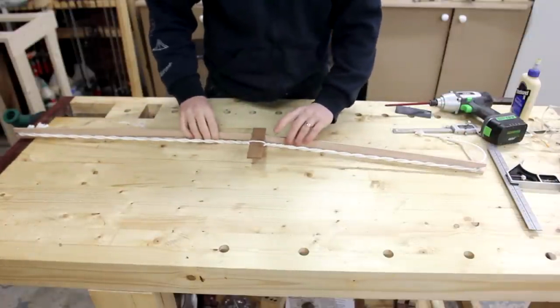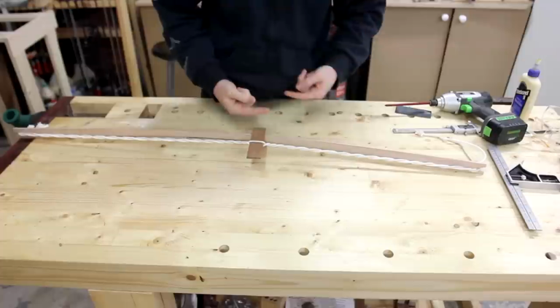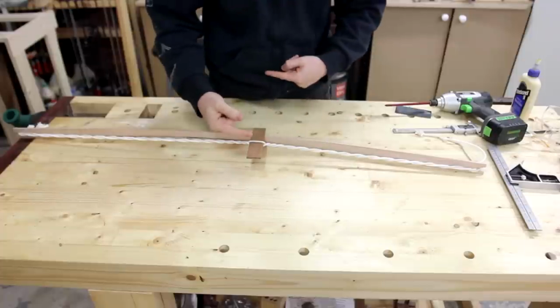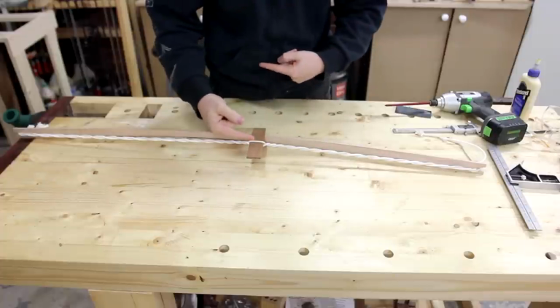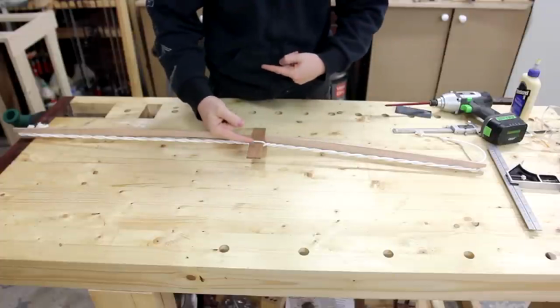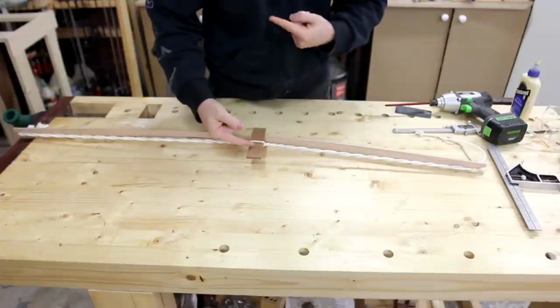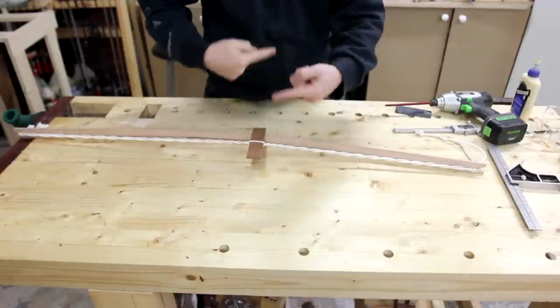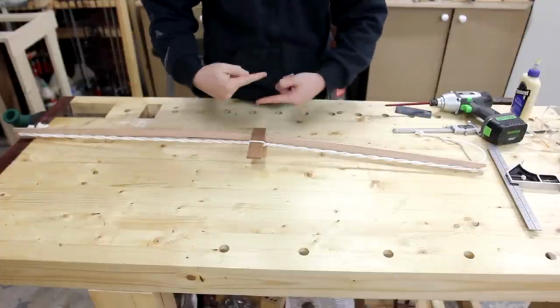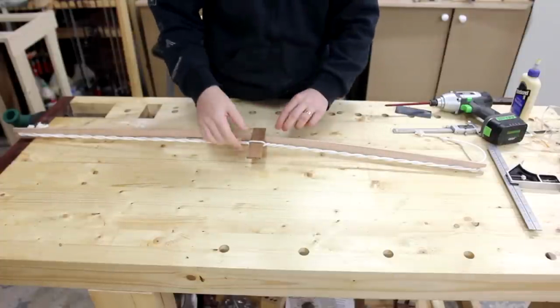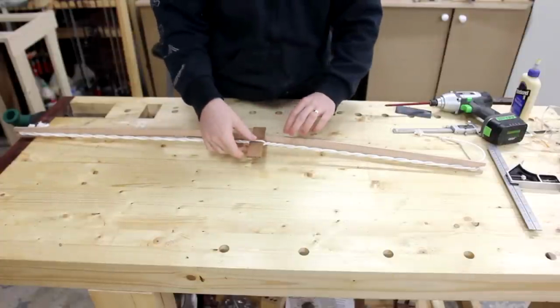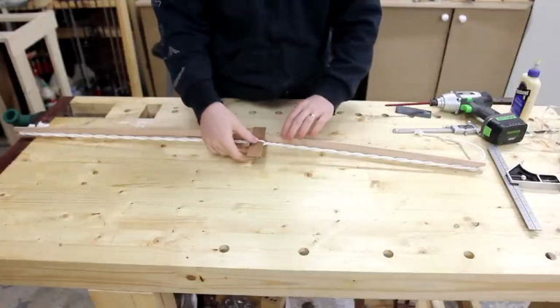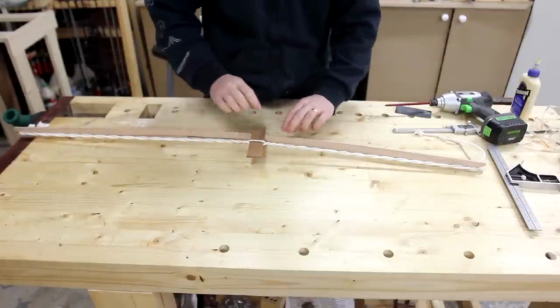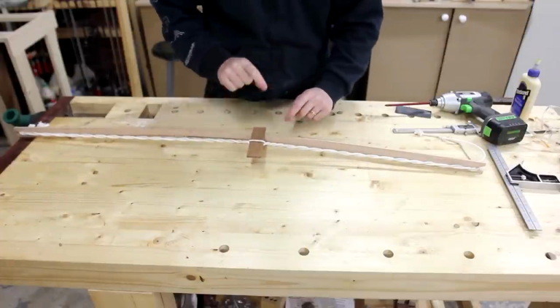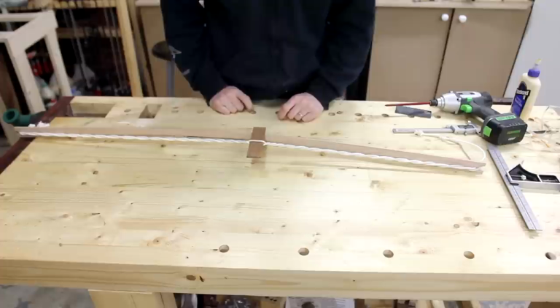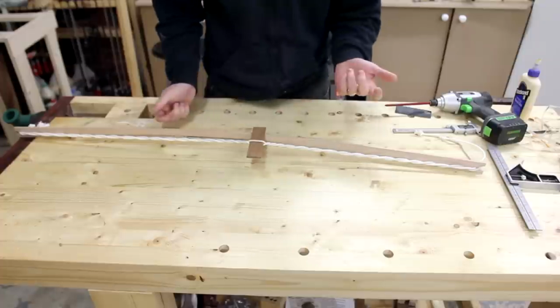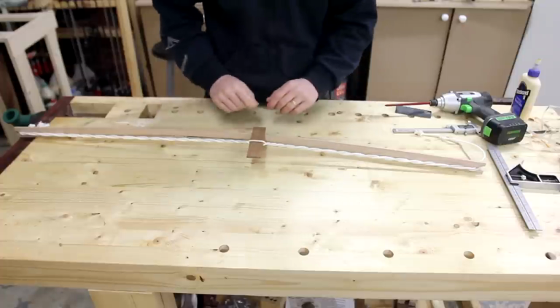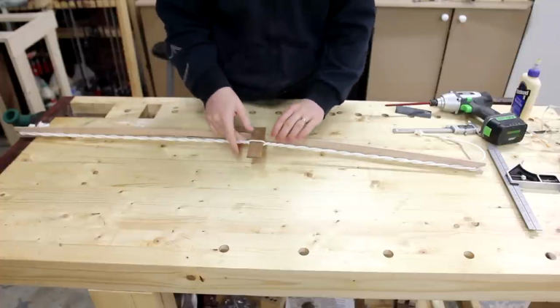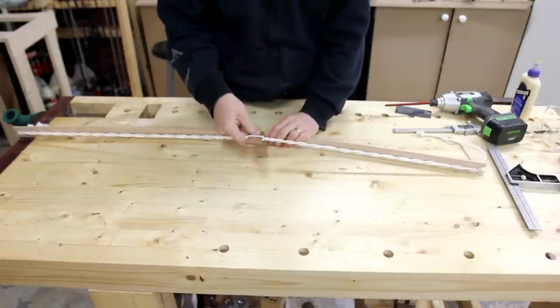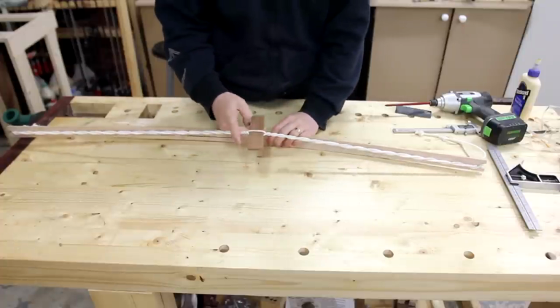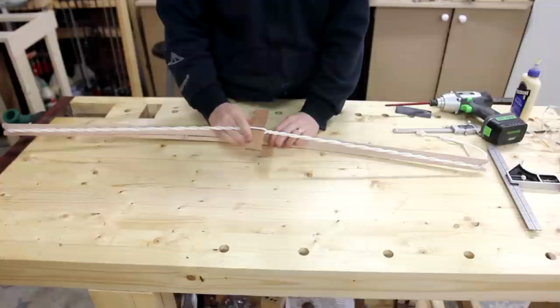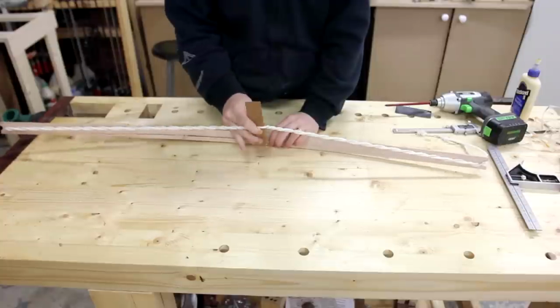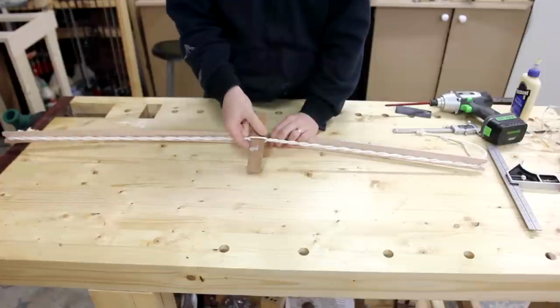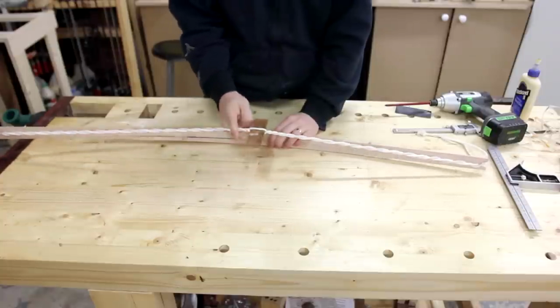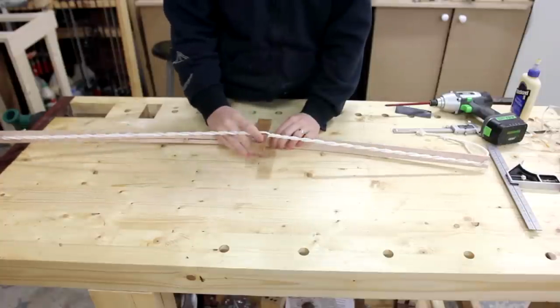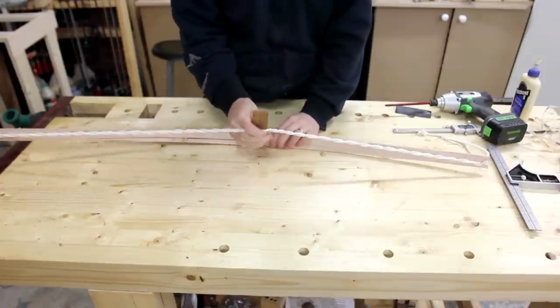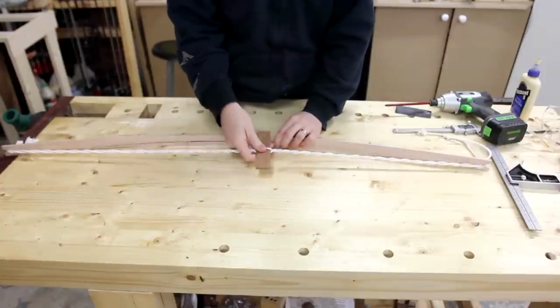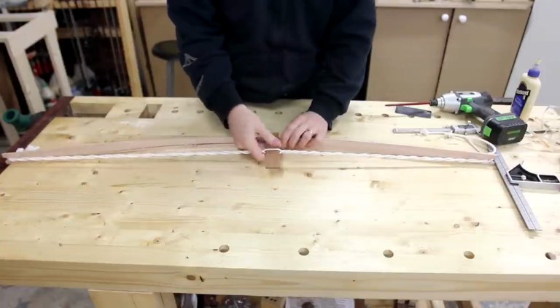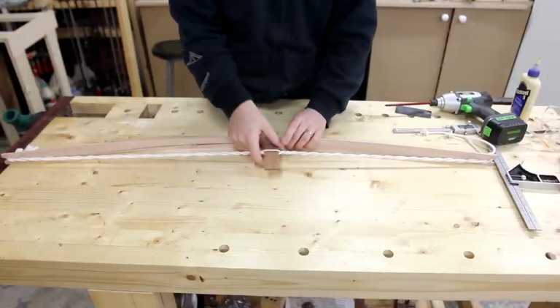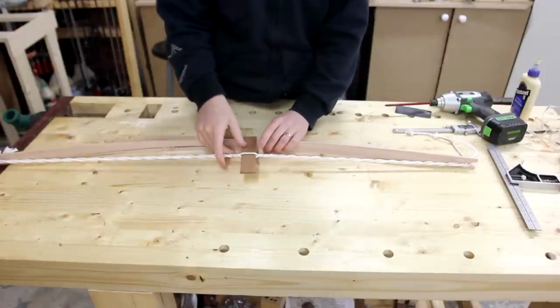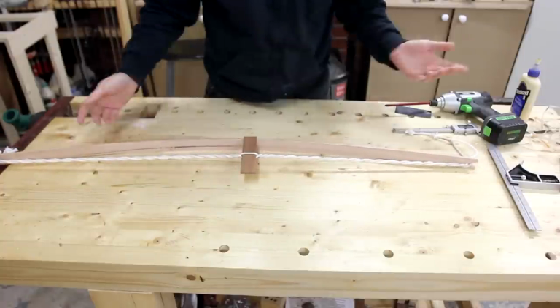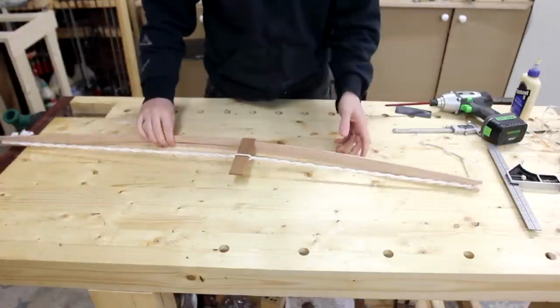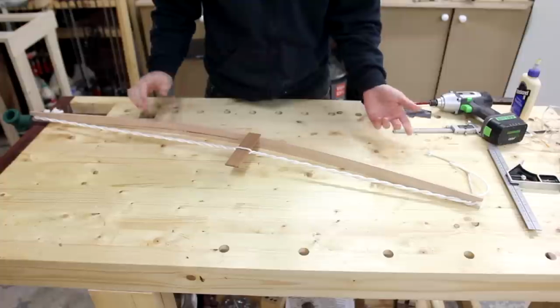And because it wants to unravel anti-clockwise, just putting it on top means it stays in position — you don't need an extra hand to hold it in position. There you go, there's your curve.